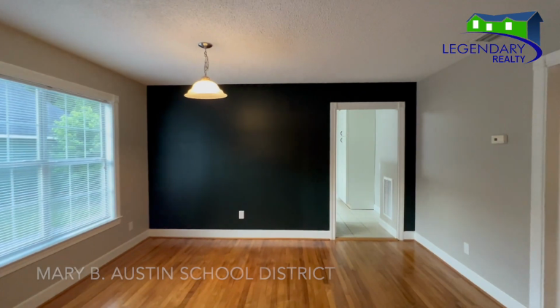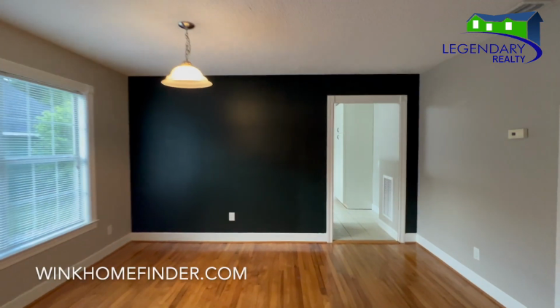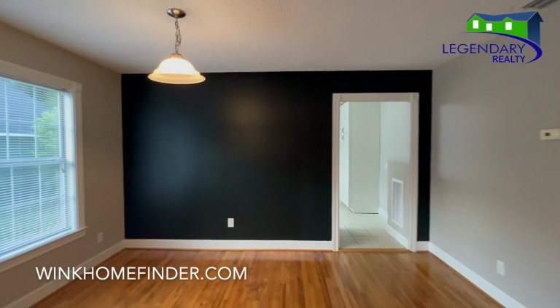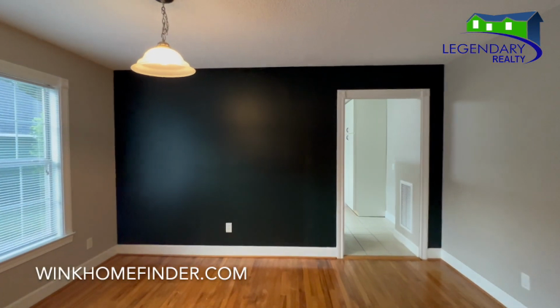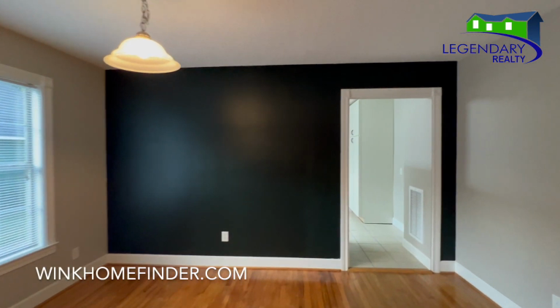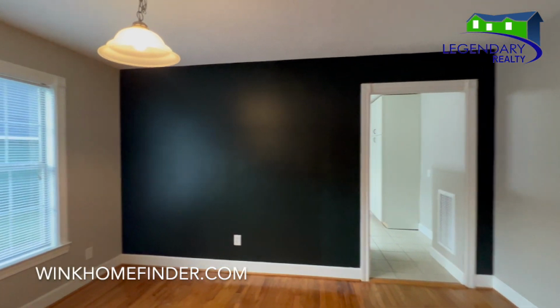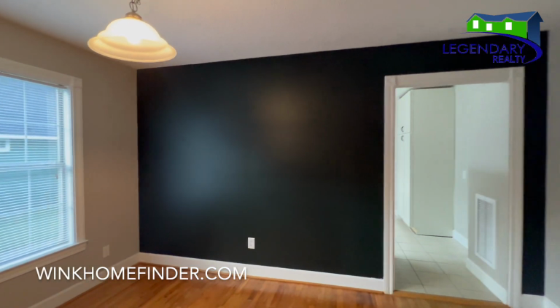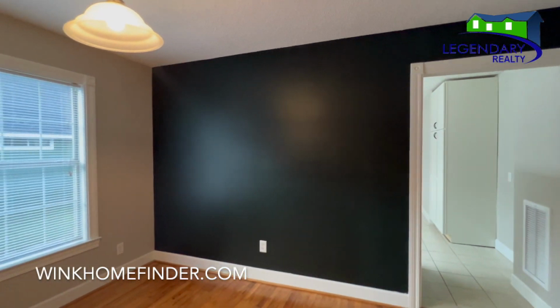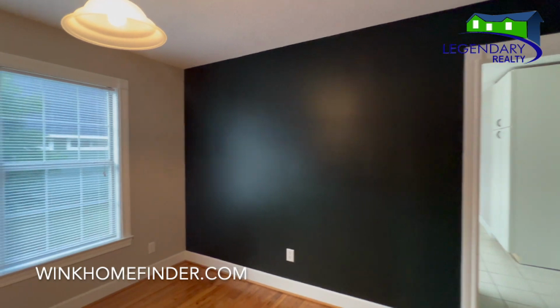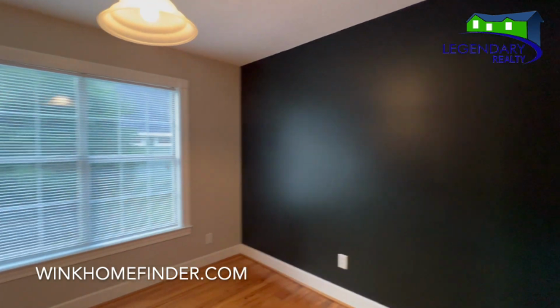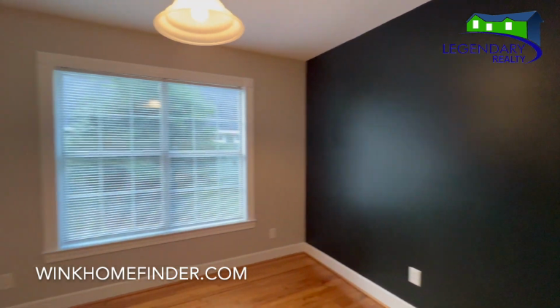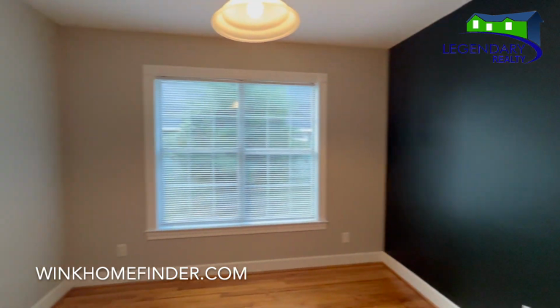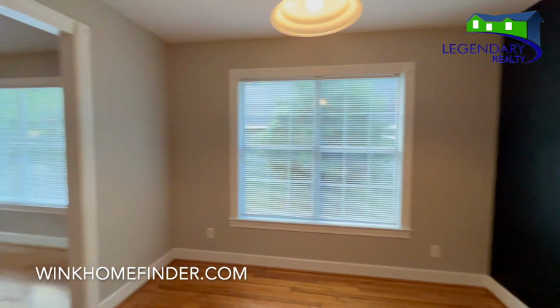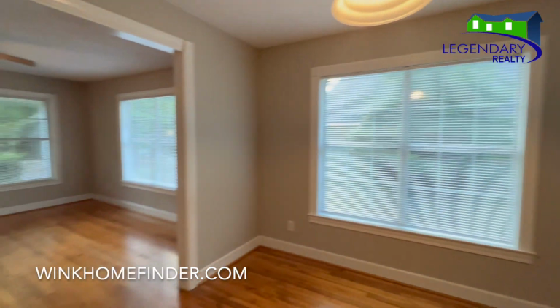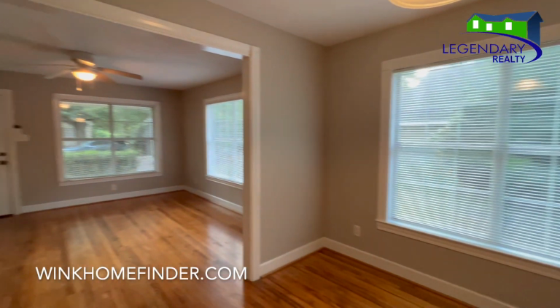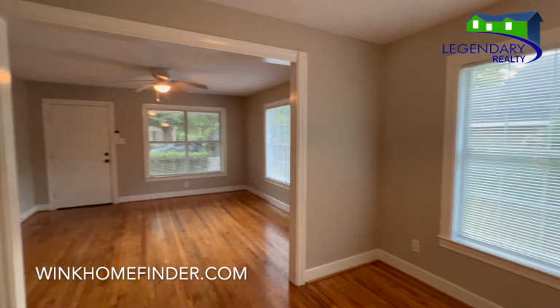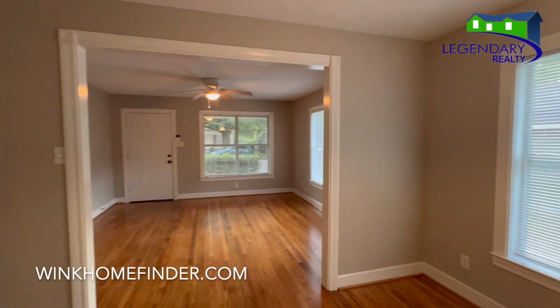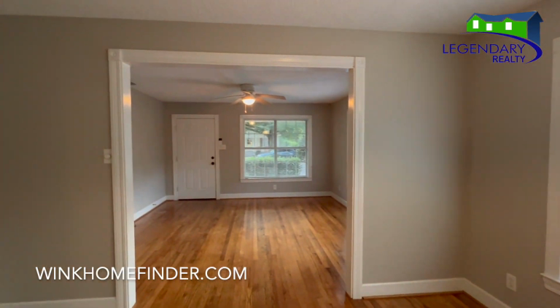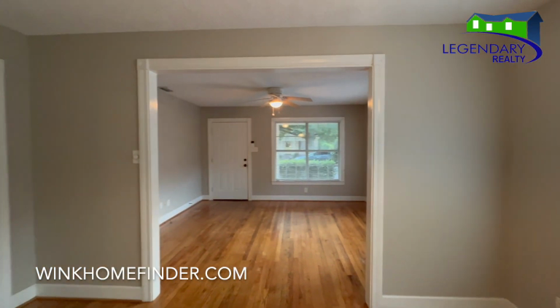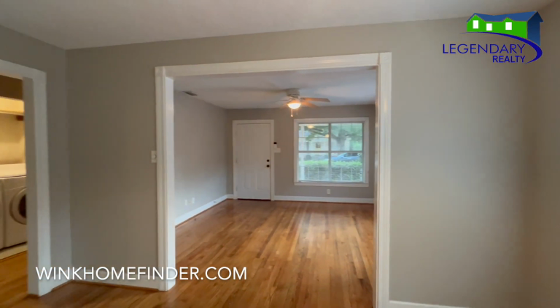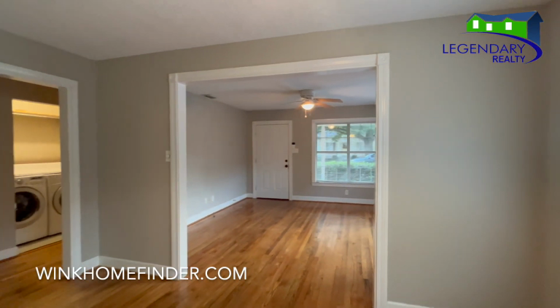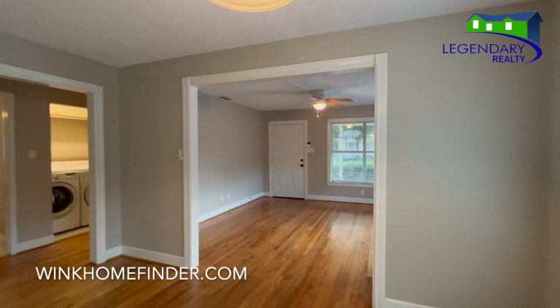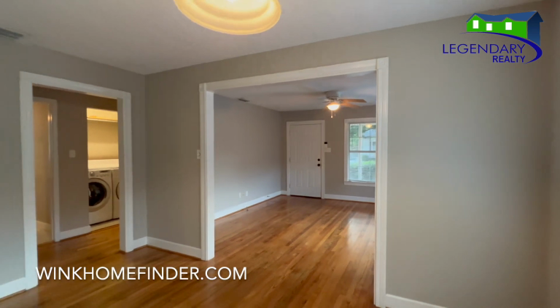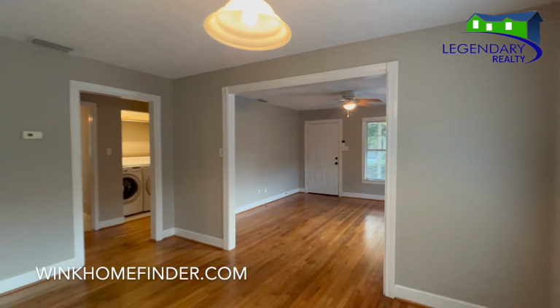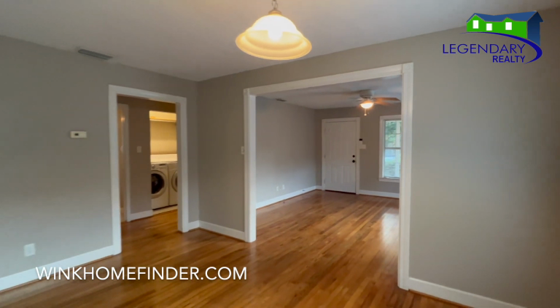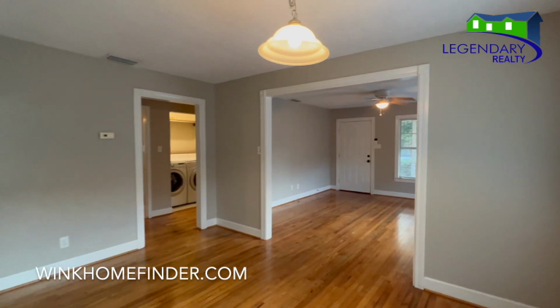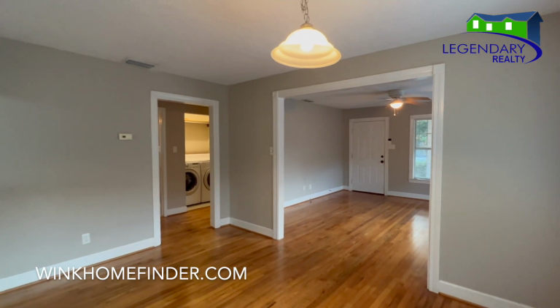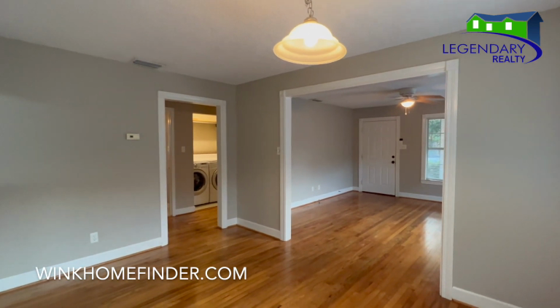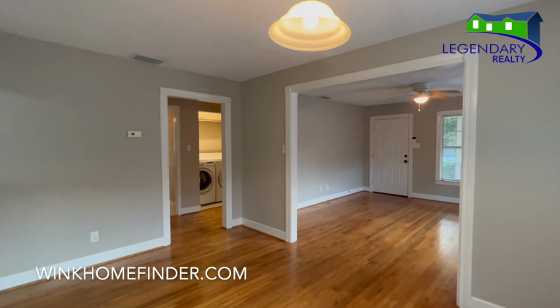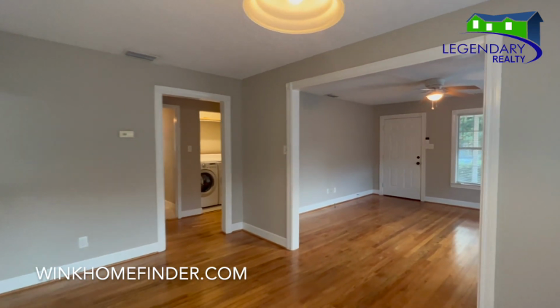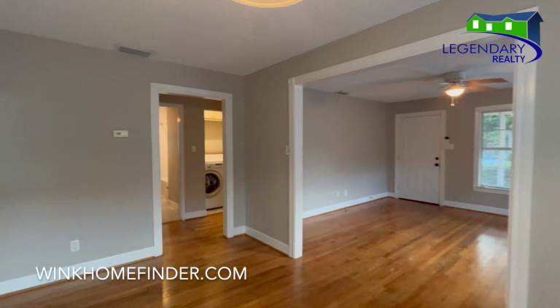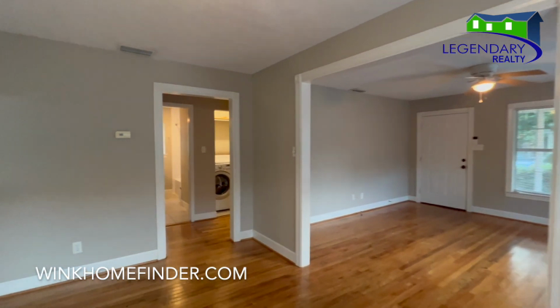This home features three bedrooms with two full baths. It's over 1,200 square feet. It has beautiful quartz countertops in the kitchen, along with a breakfast bar.